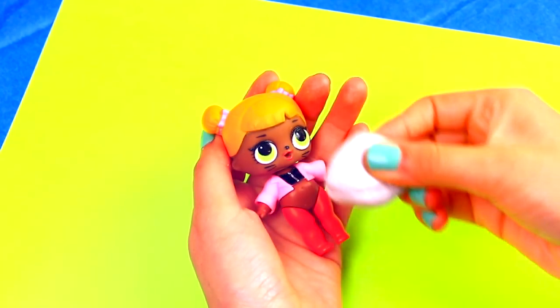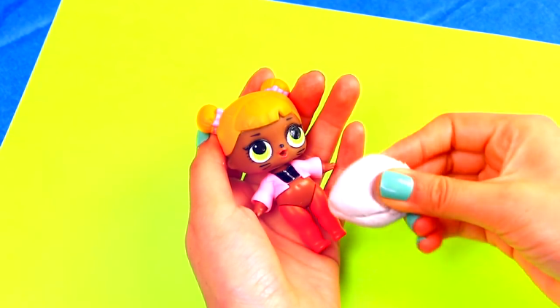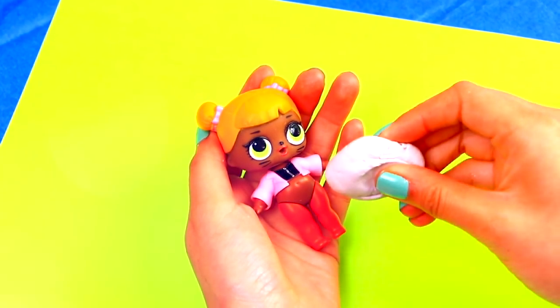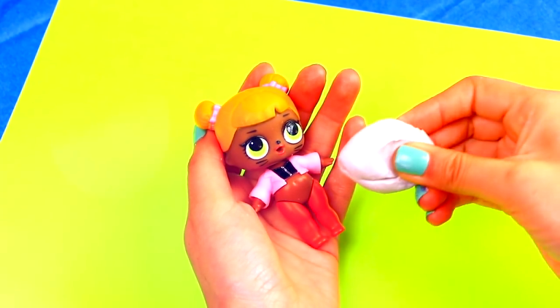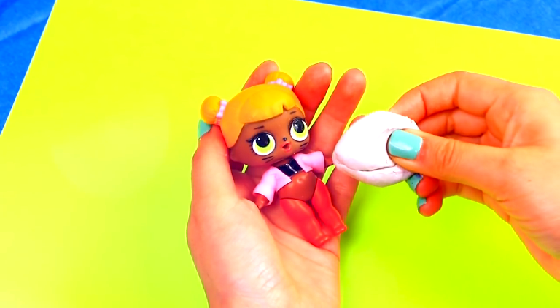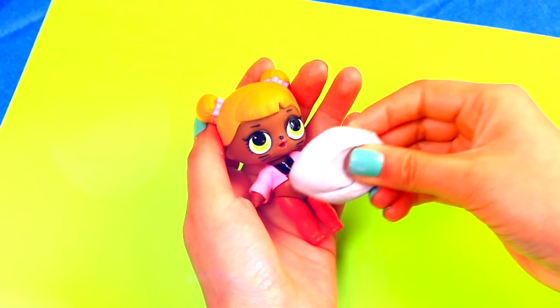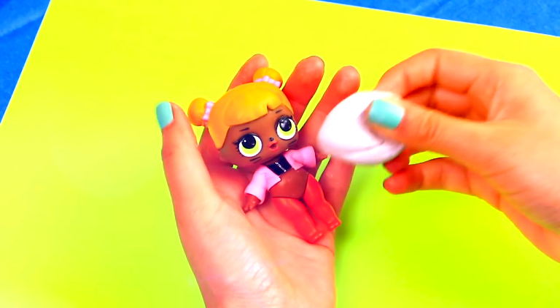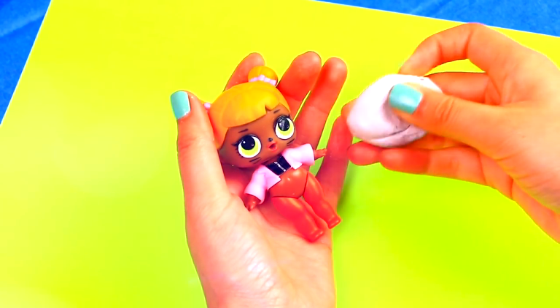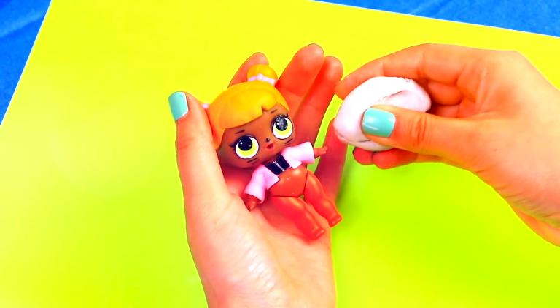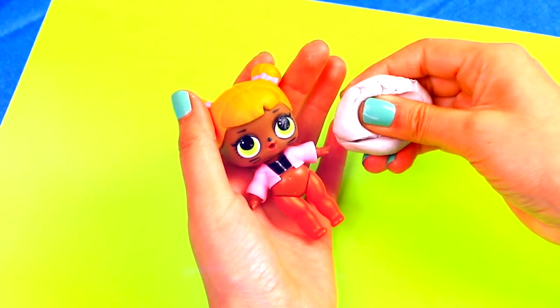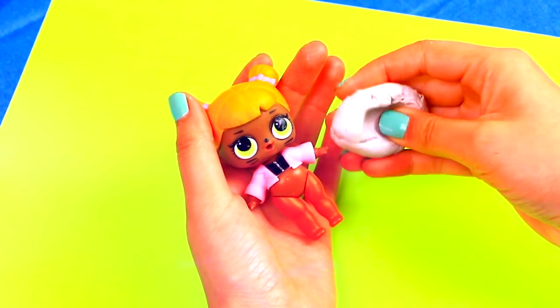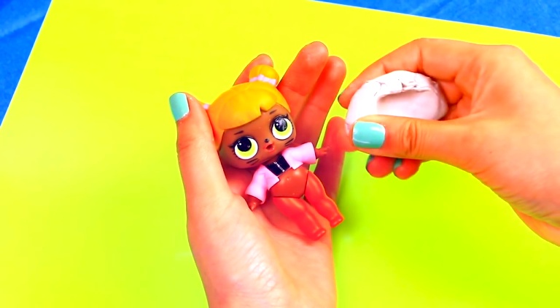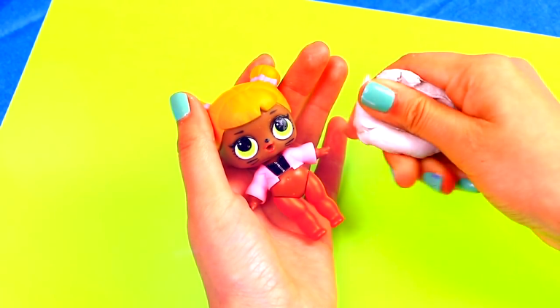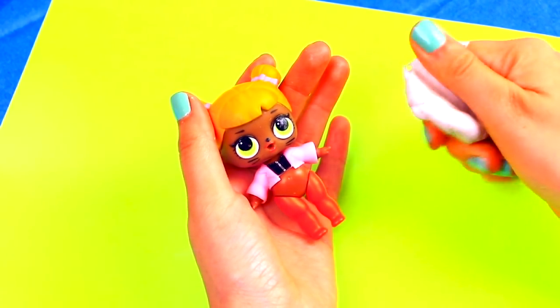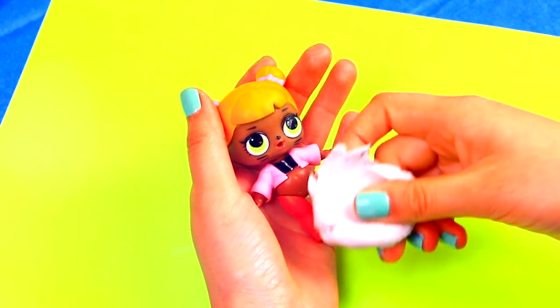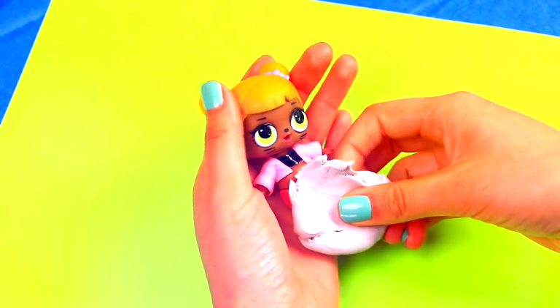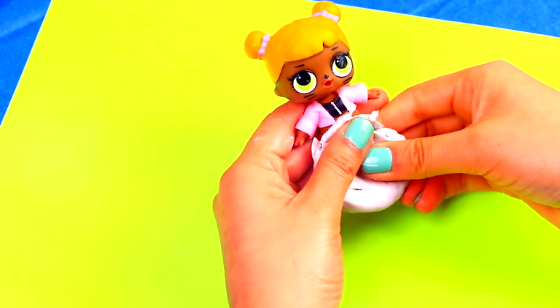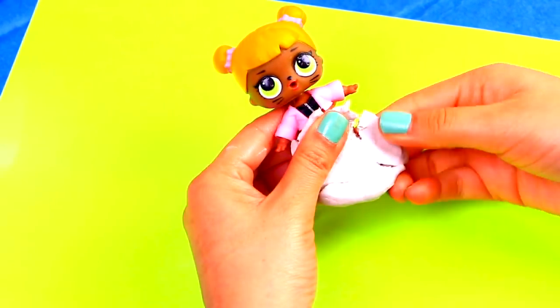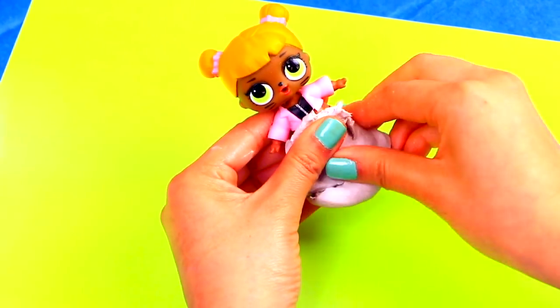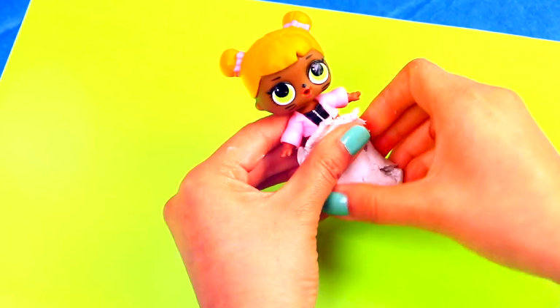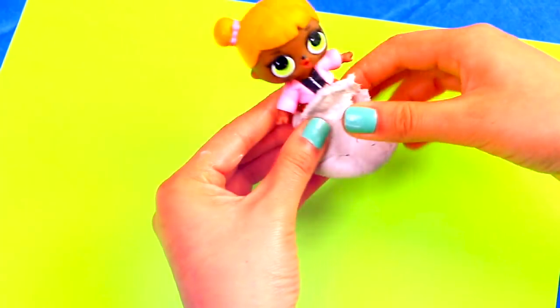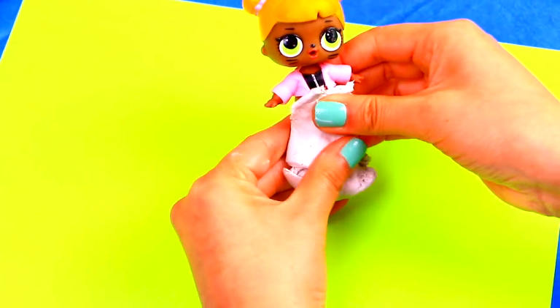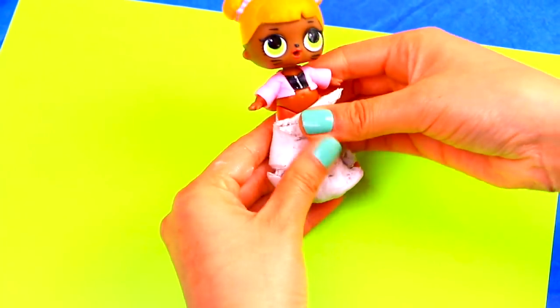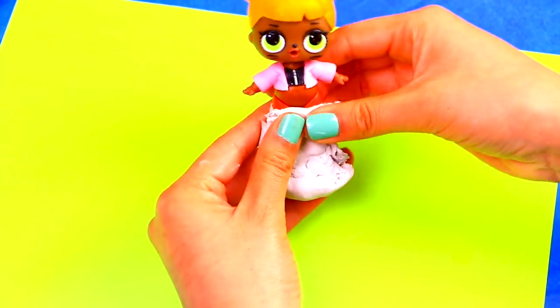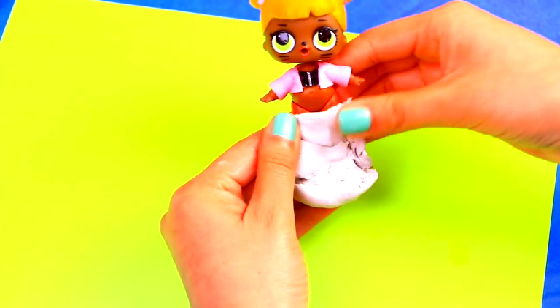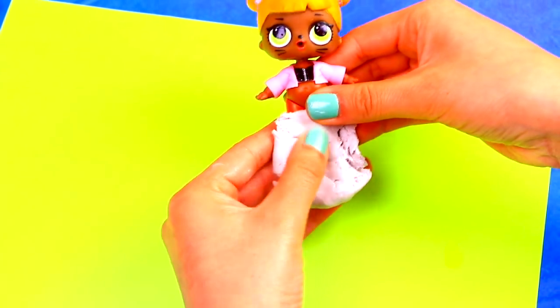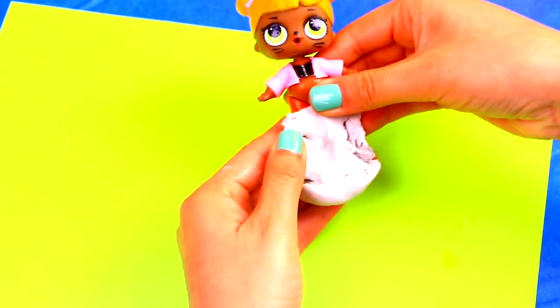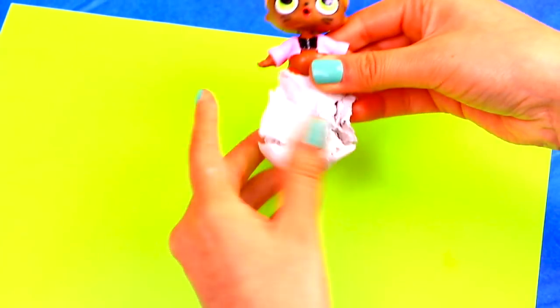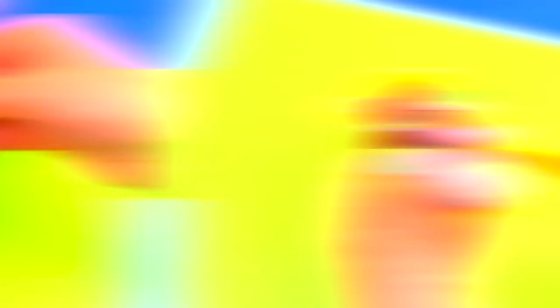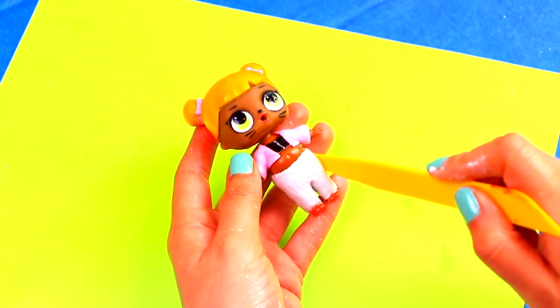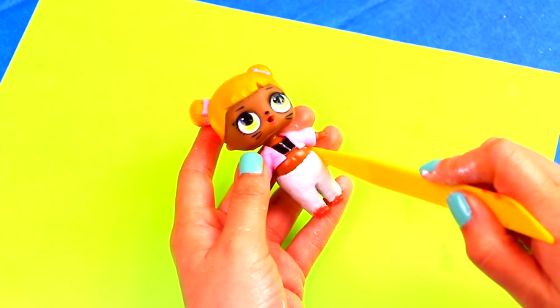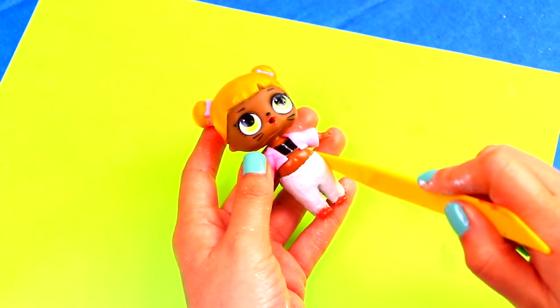She's not wearing pants because we're going to be modeling them with clay. We're using air-dry modeling clay to form Frankie's pants. Use a stick to work on the details. The pants are done!